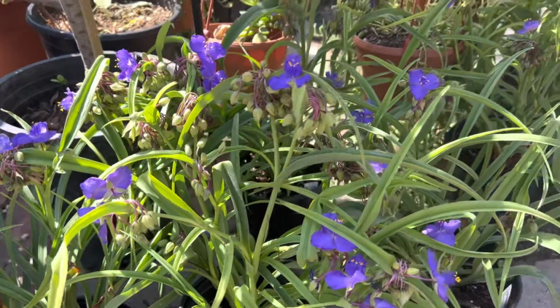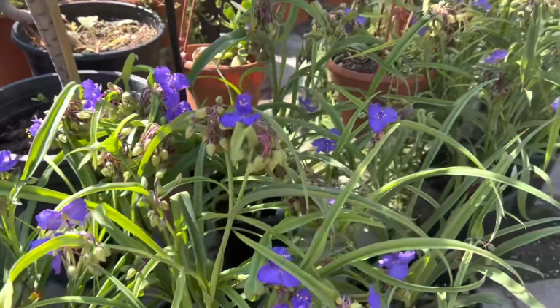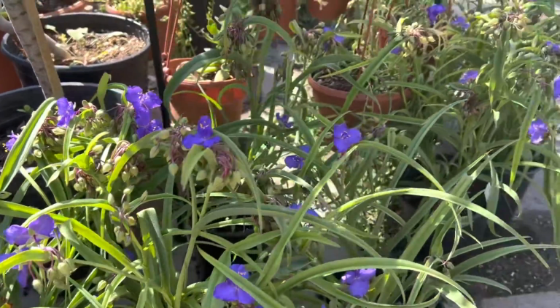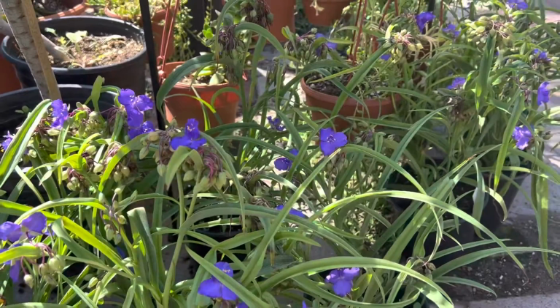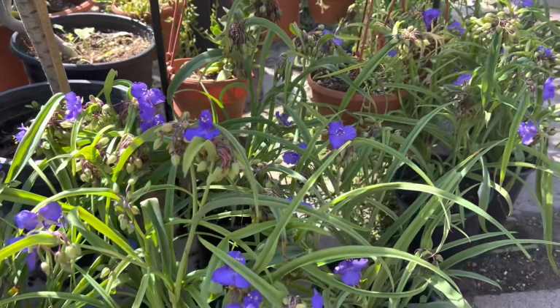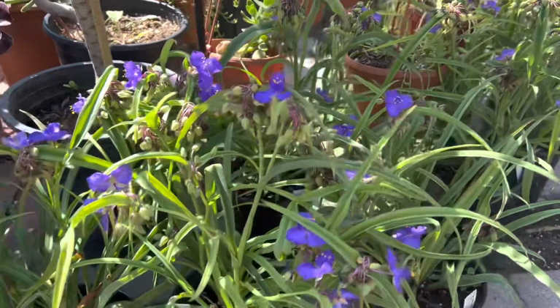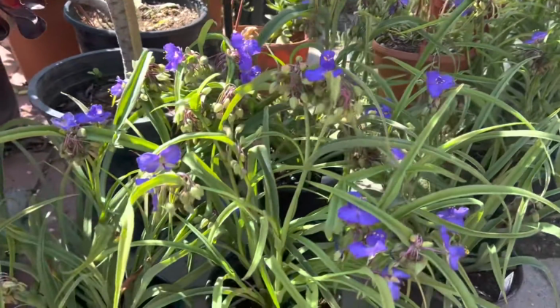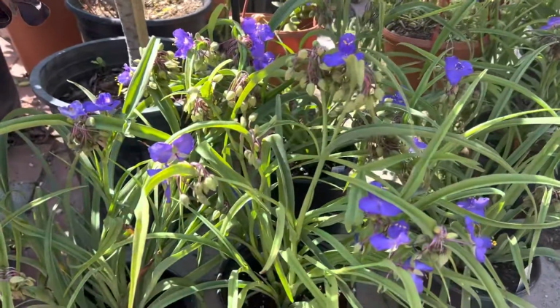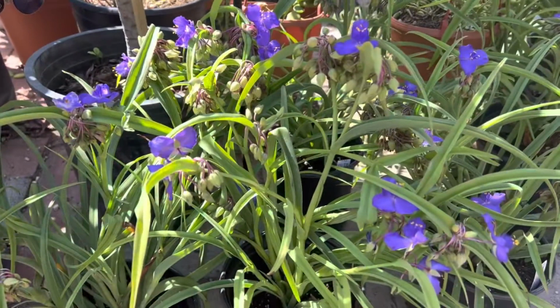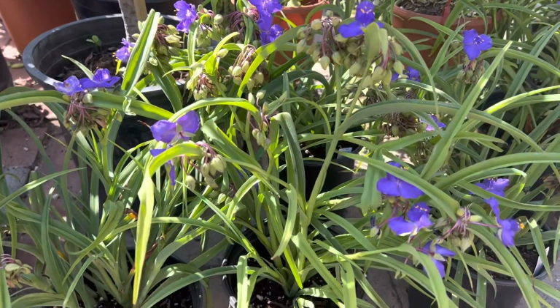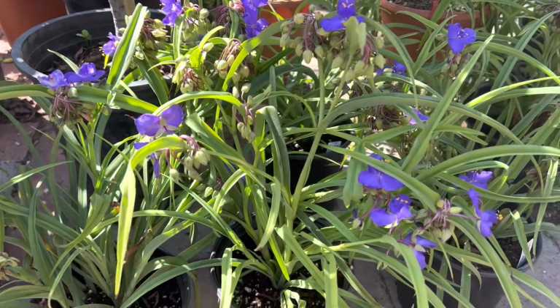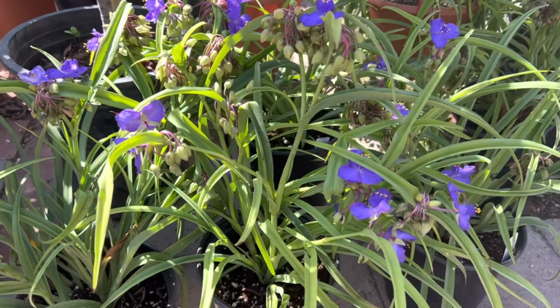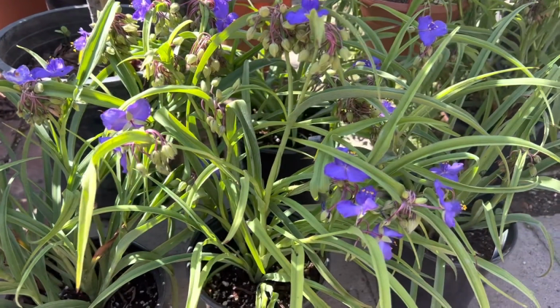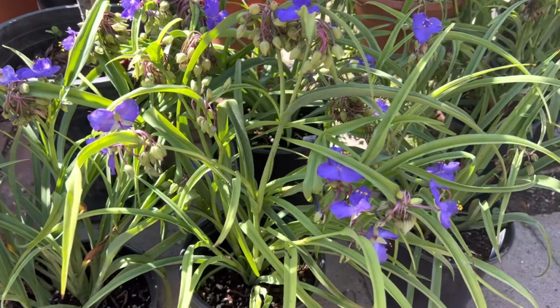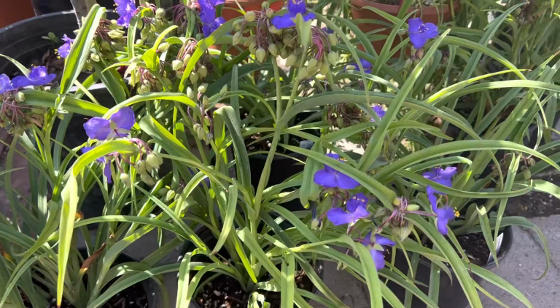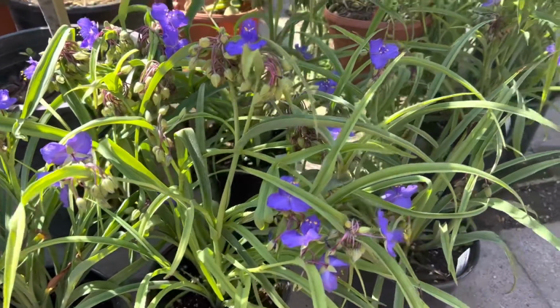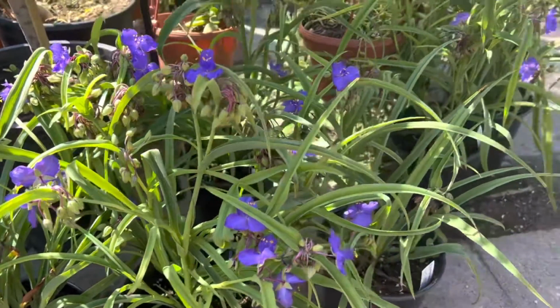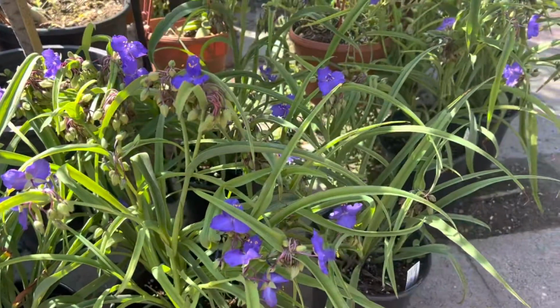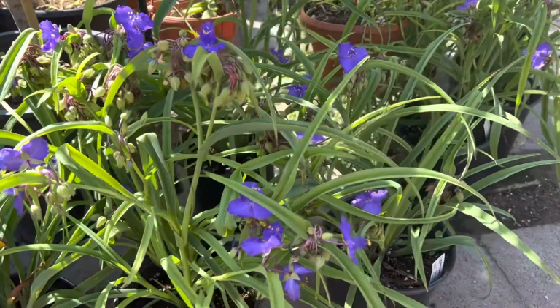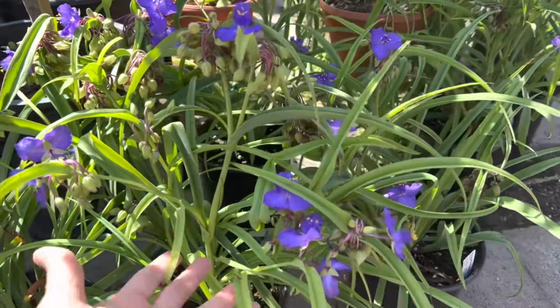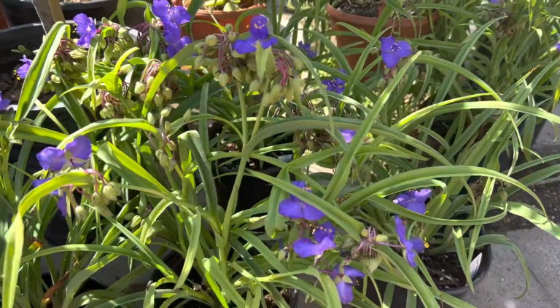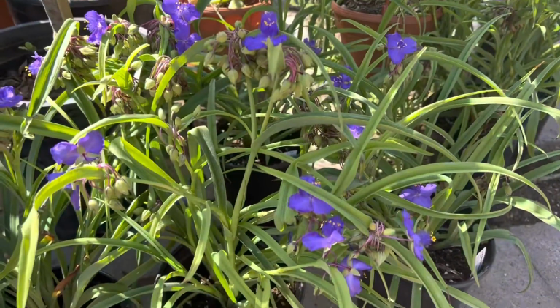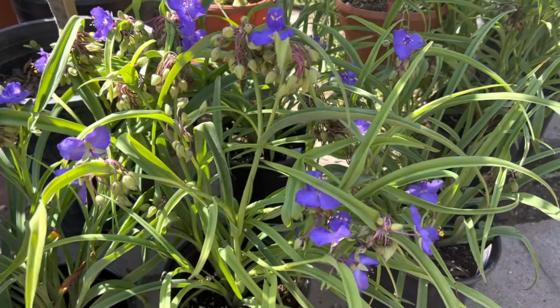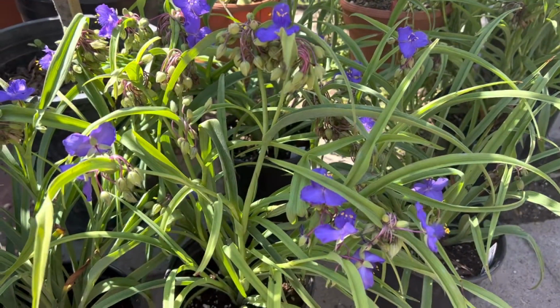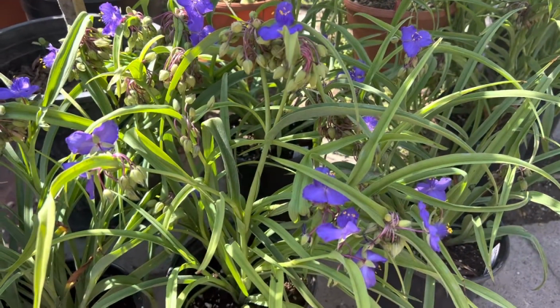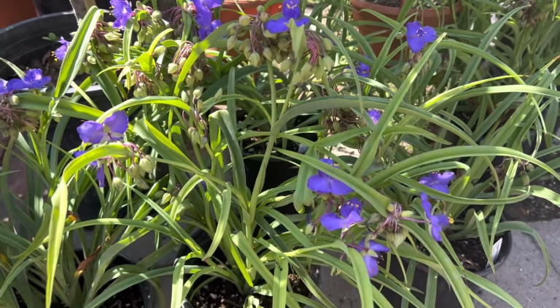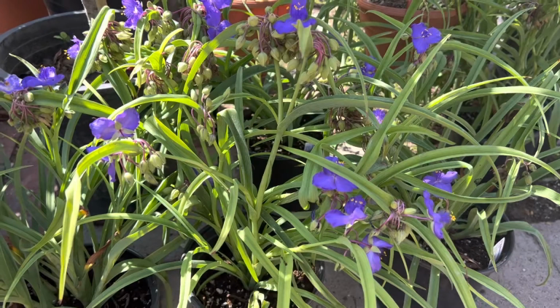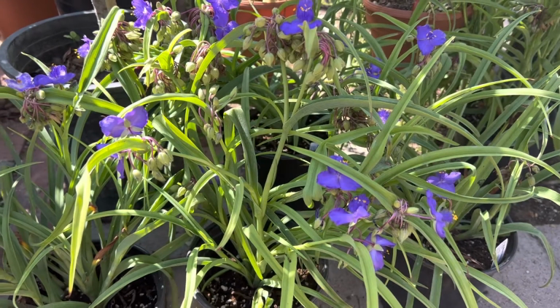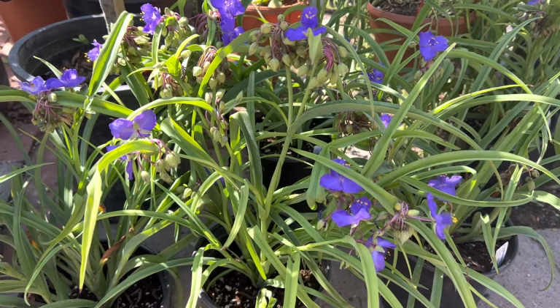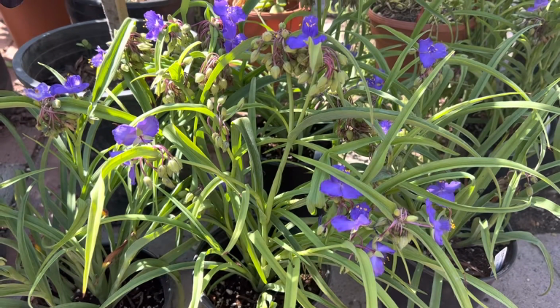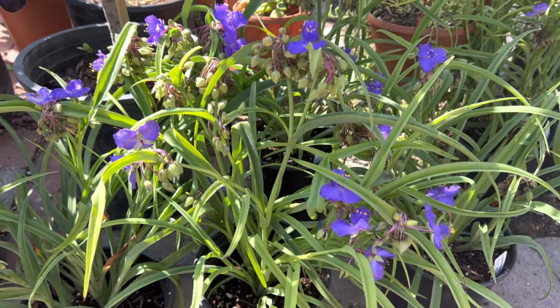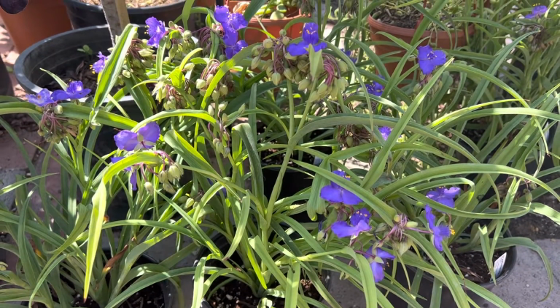It's not frost or cold hardy, so you do want to be careful about planting this if you live in a colder environment. But this is a really wonderful accent to have in your yard if you're looking for something very bright that looks like a succulent shrub. Thank you for watching.